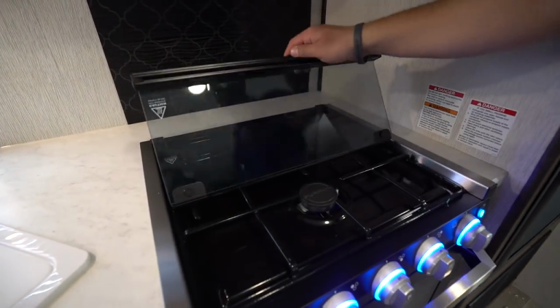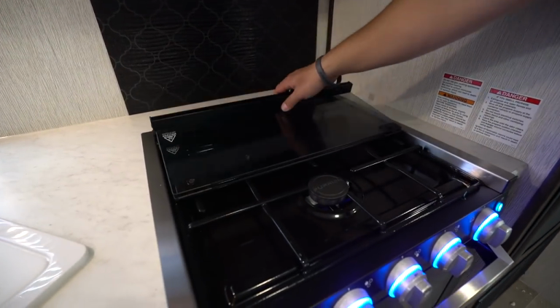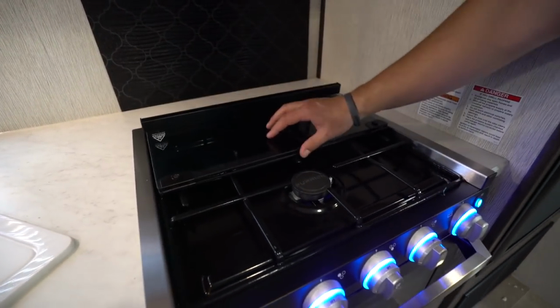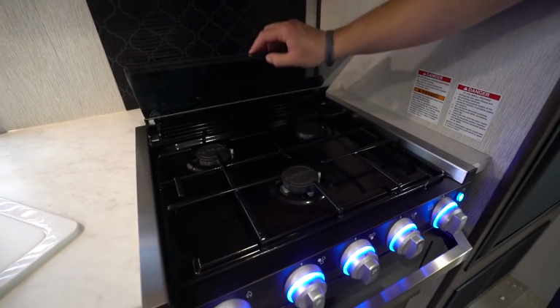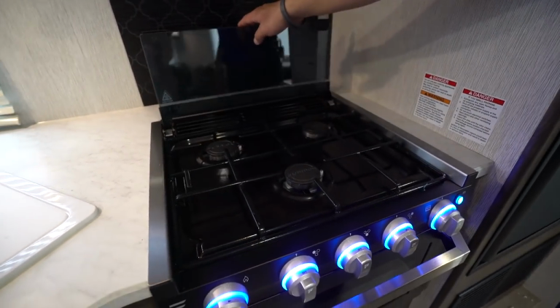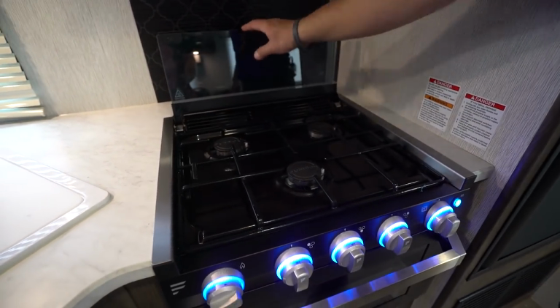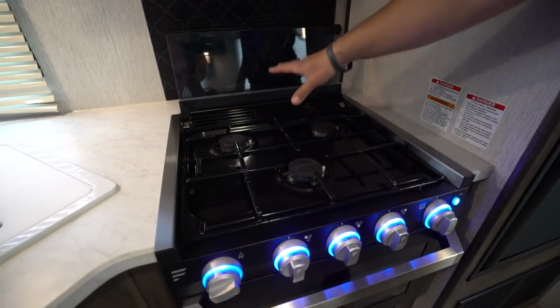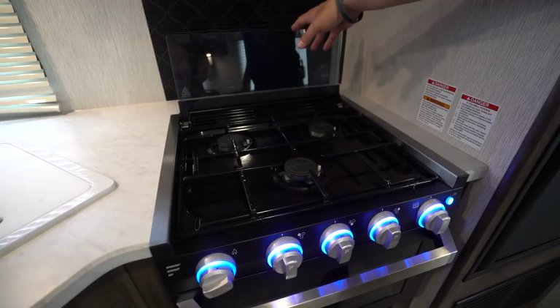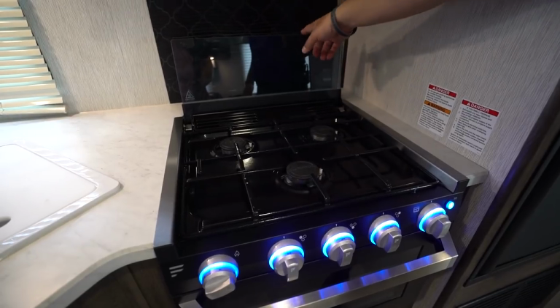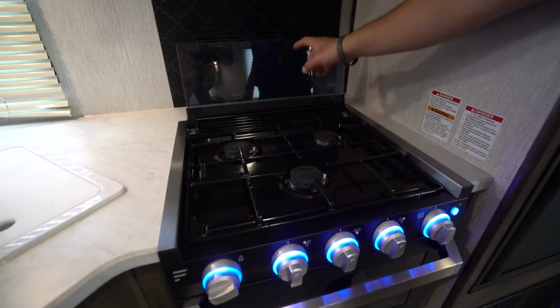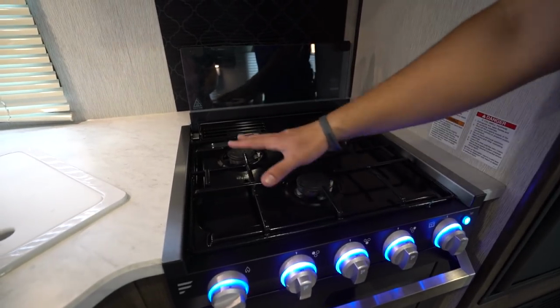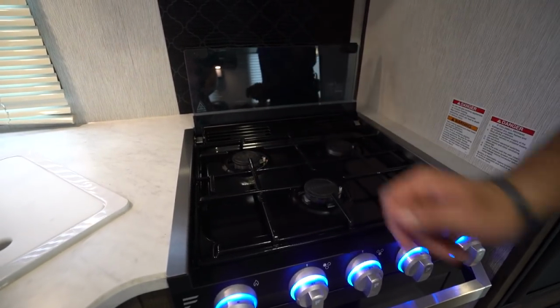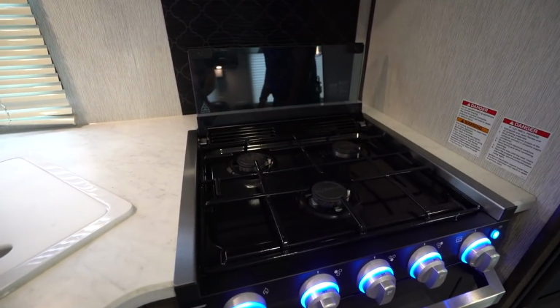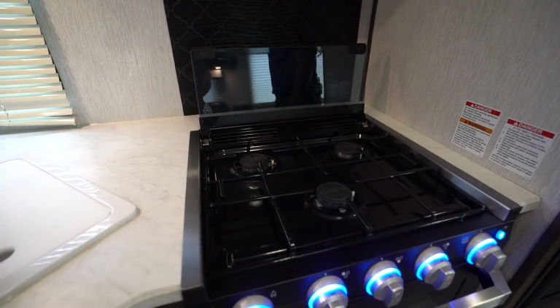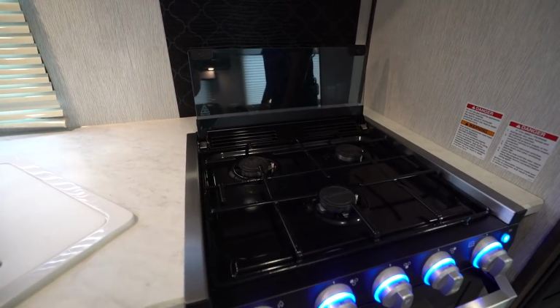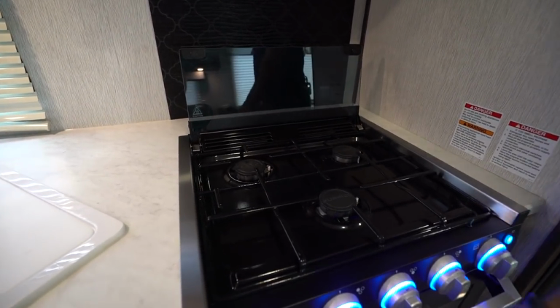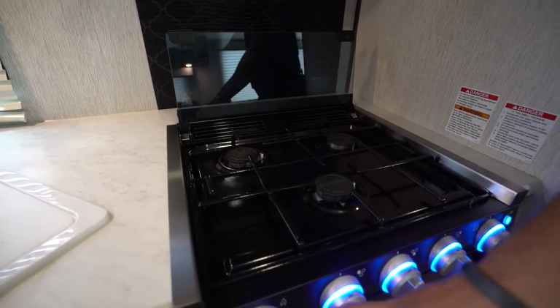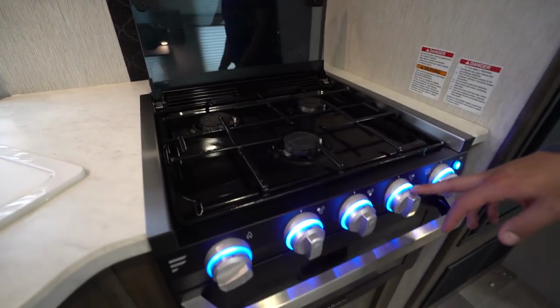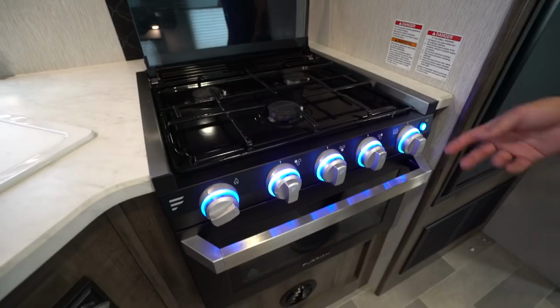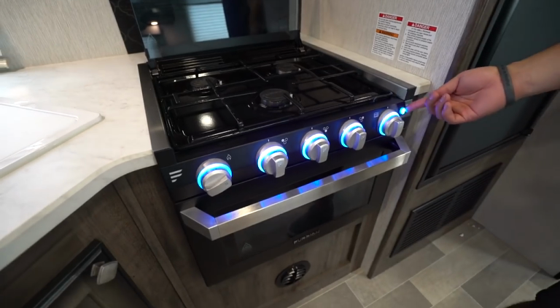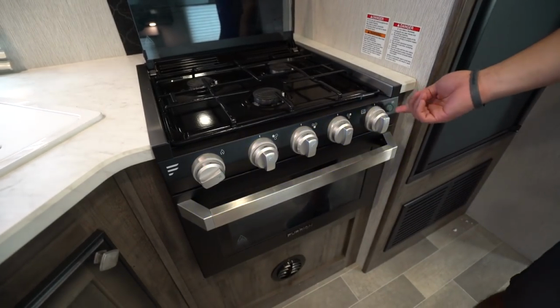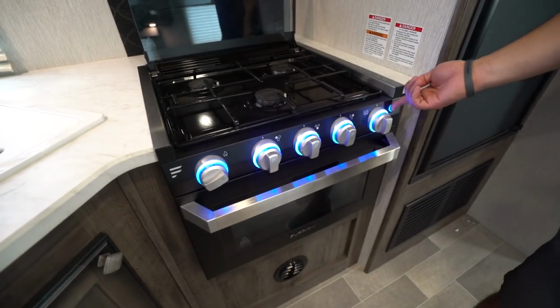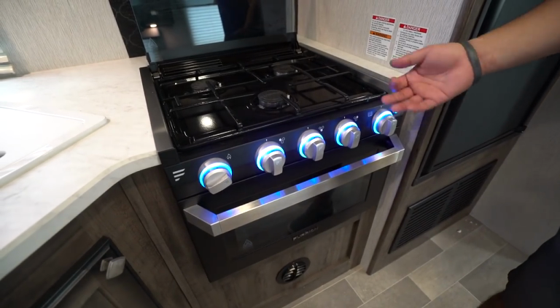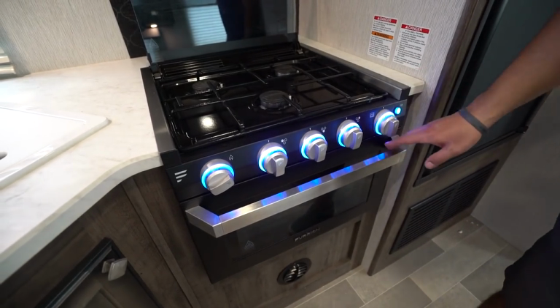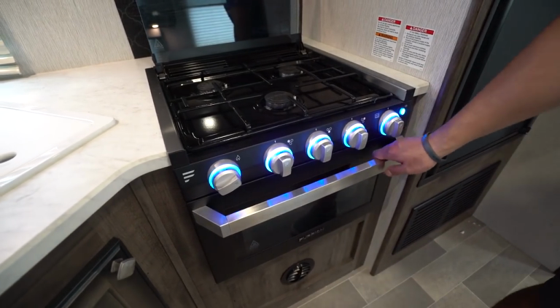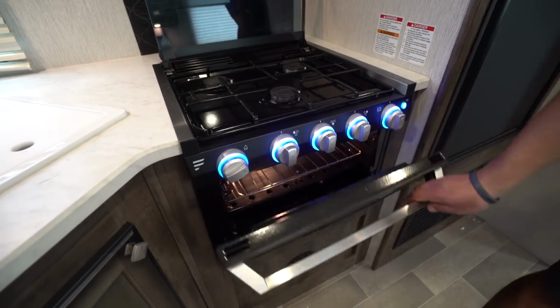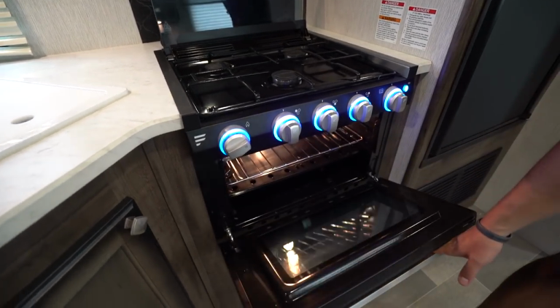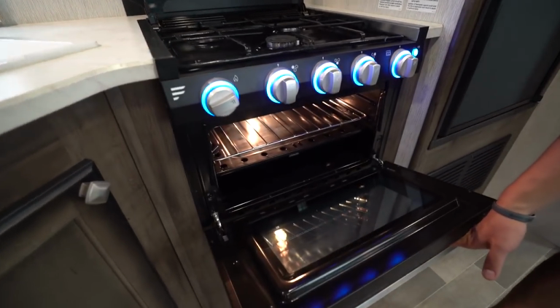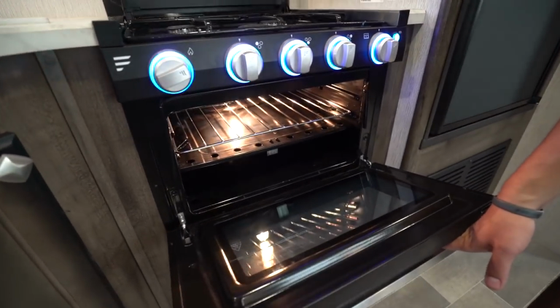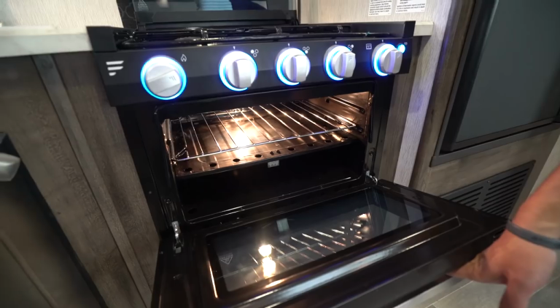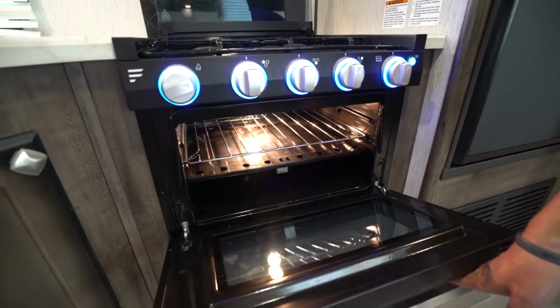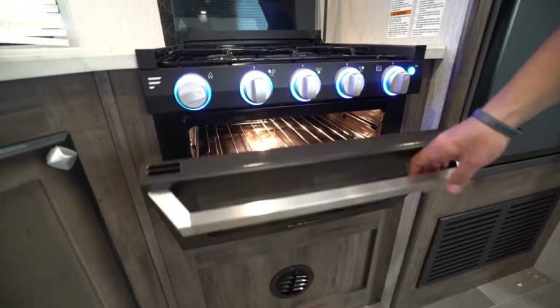You have the recessed cooktop. You can fold the glass up and back, and the glass kind of doubles as a backsplash, opening up the three burners. You see the knobs here all light up — you can turn them off if you want, but it's a nice little look — and right underneath is your oven in case you want to do some baking.